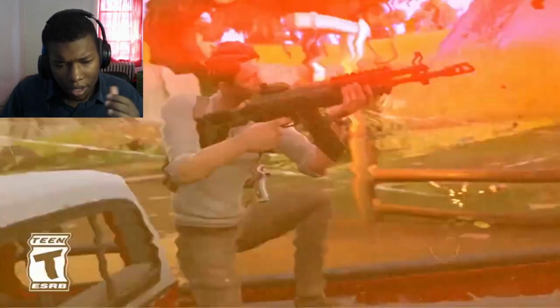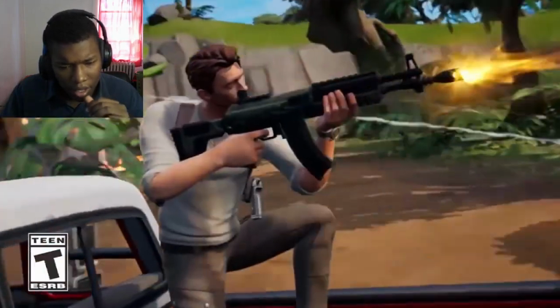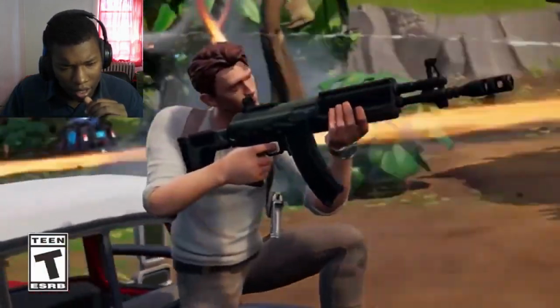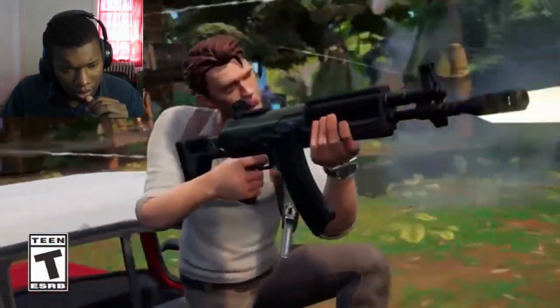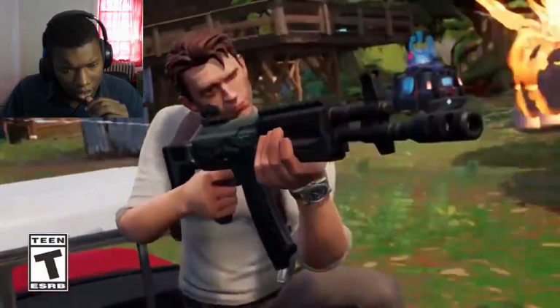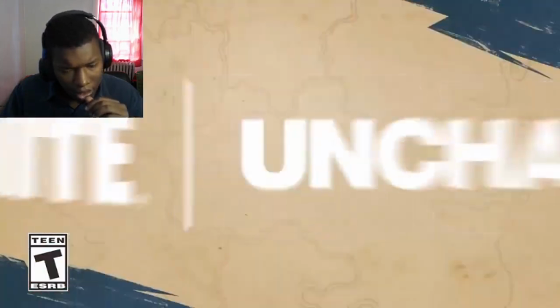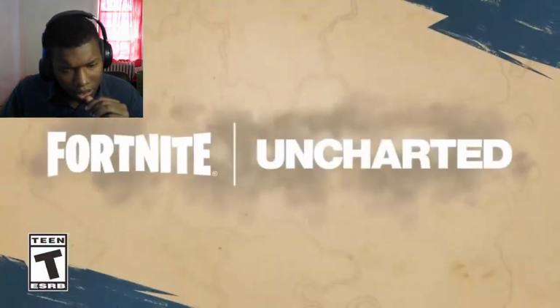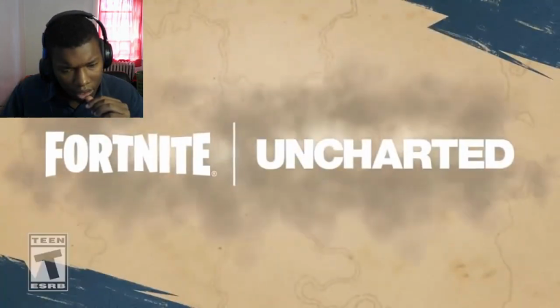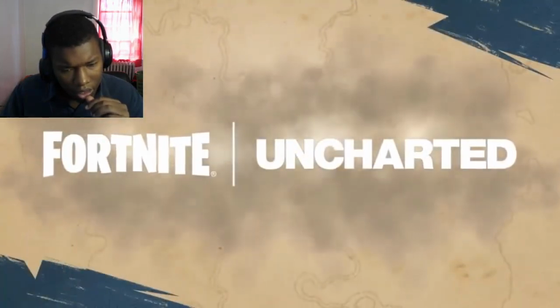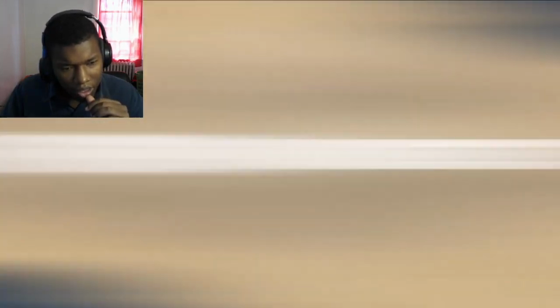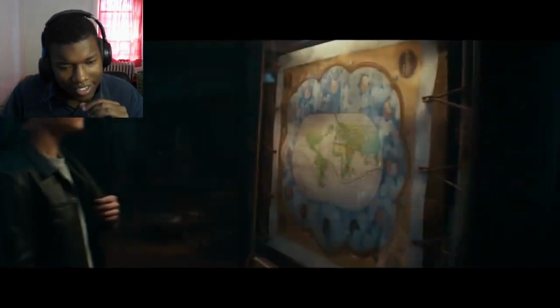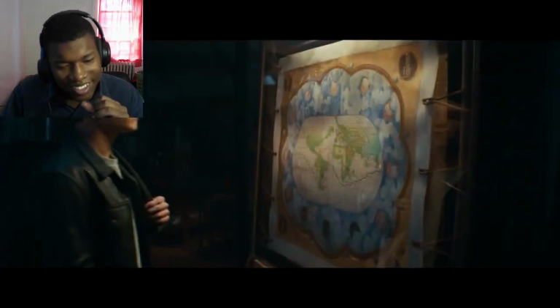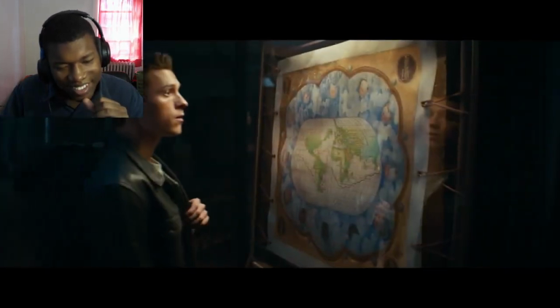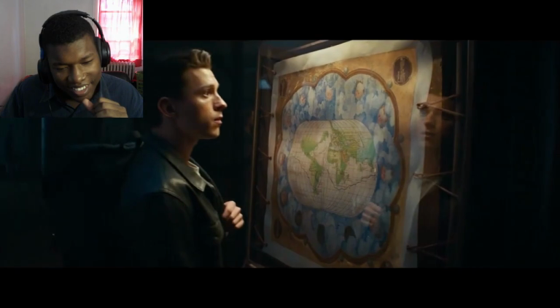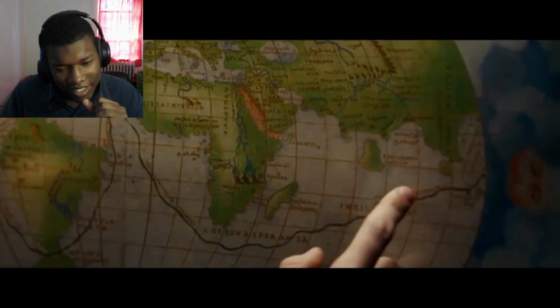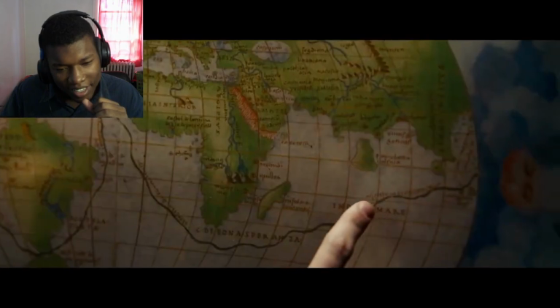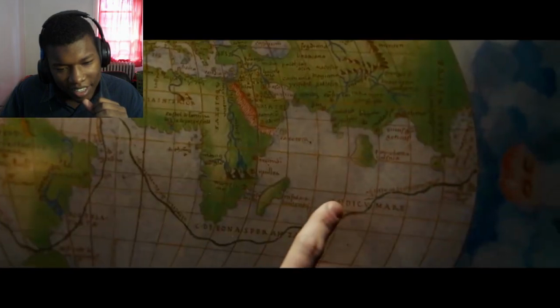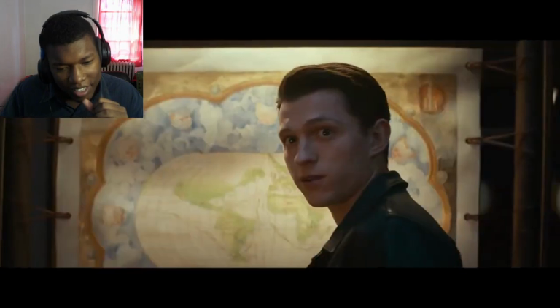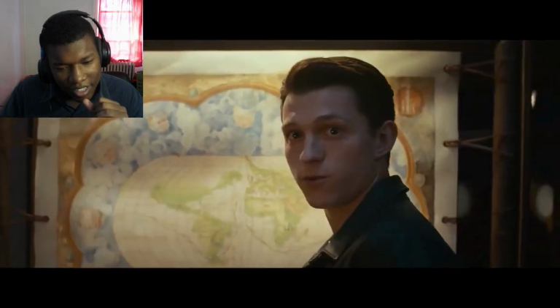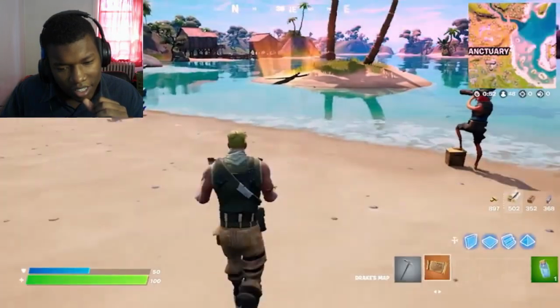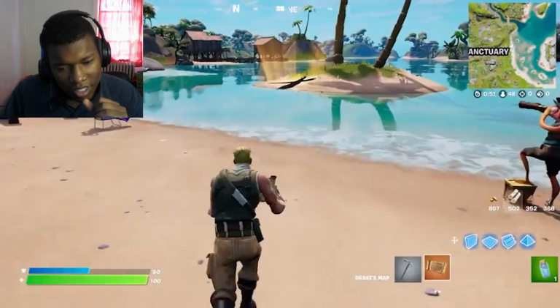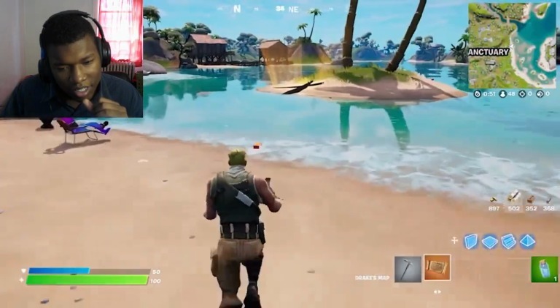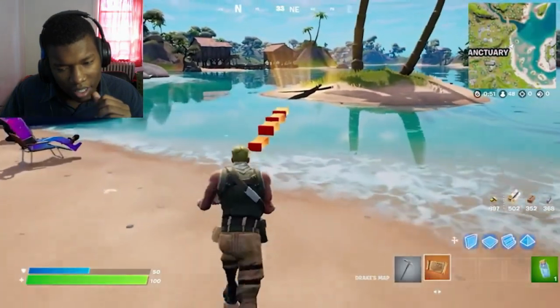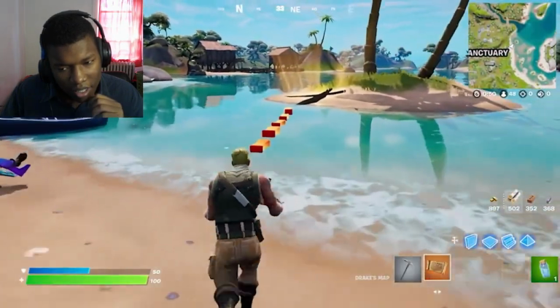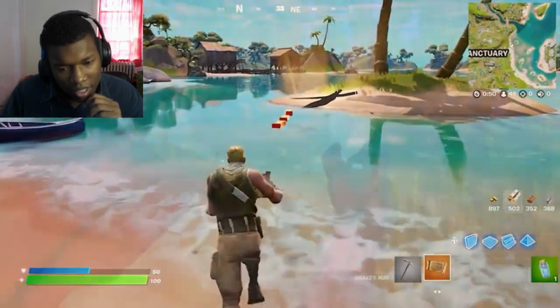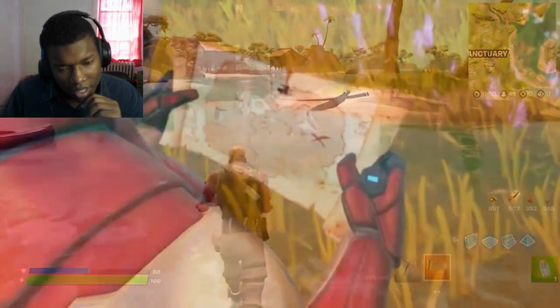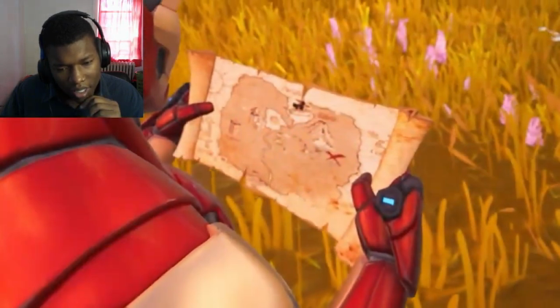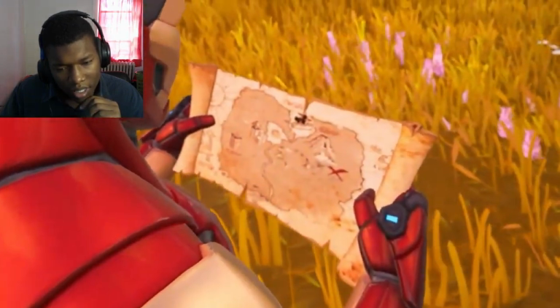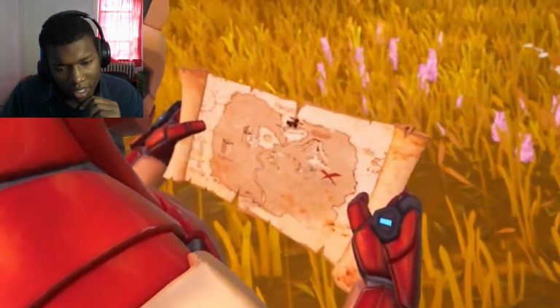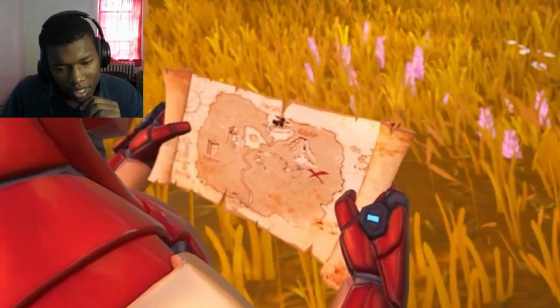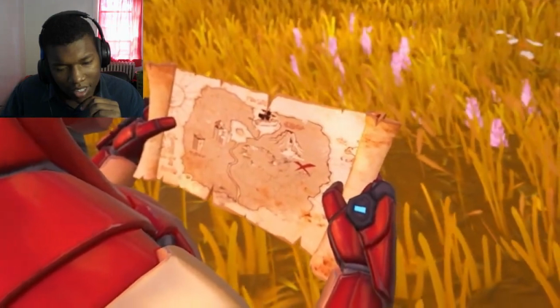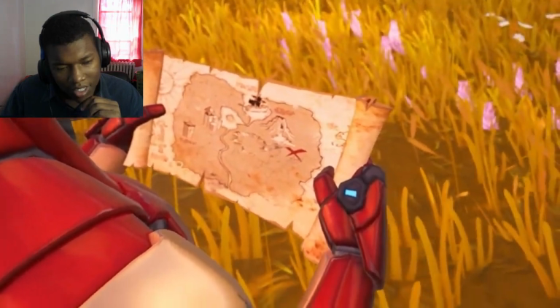Something else Epic put way too much time into is the Uncharted collab. If you watched the movie, you know the treasure map was based on the same one they steal. But in Fortnite, they replaced the real world with a Chapter 3 island so it fit a little better.